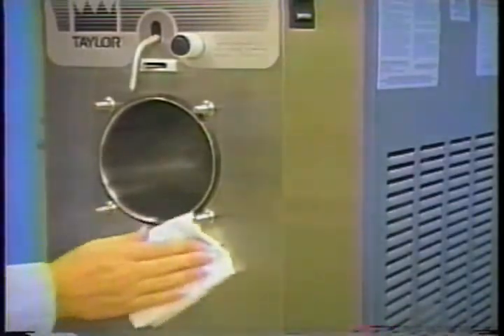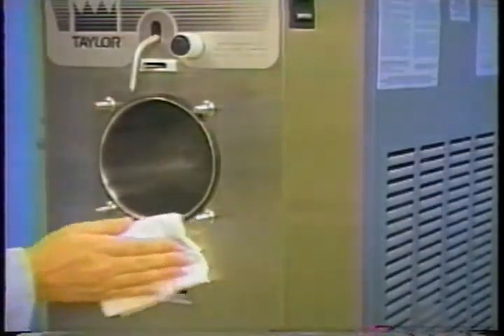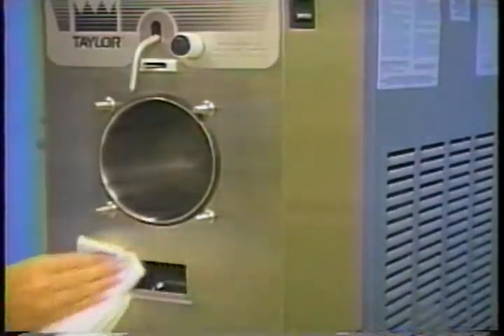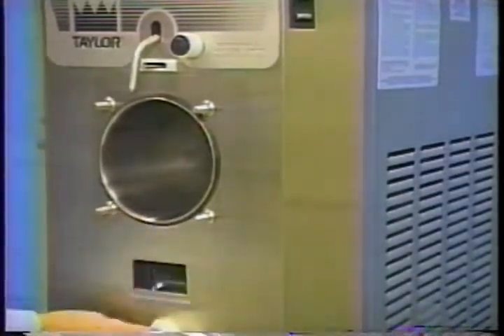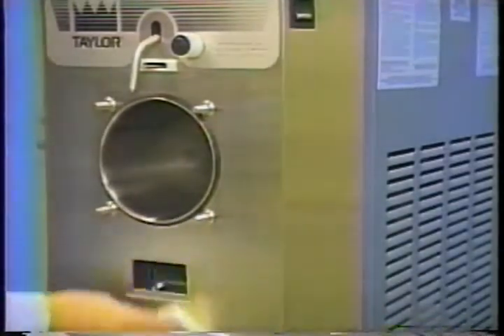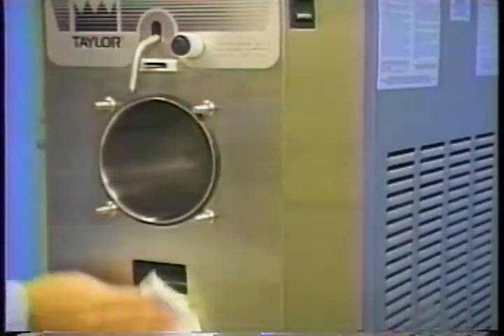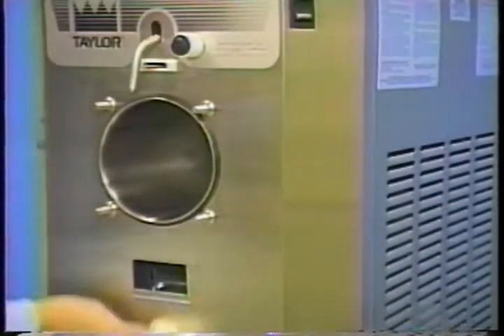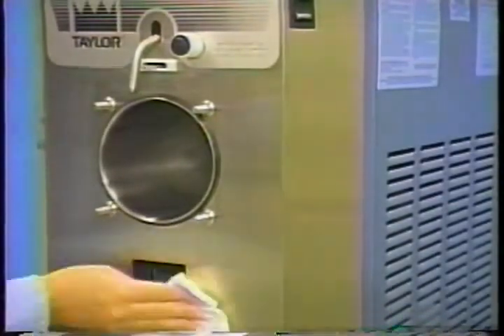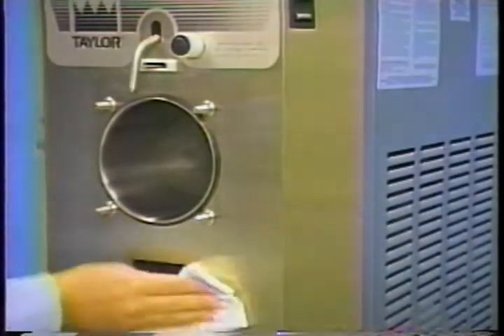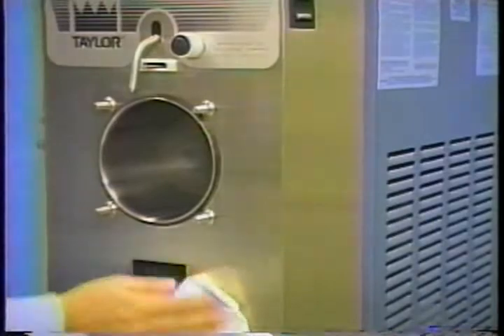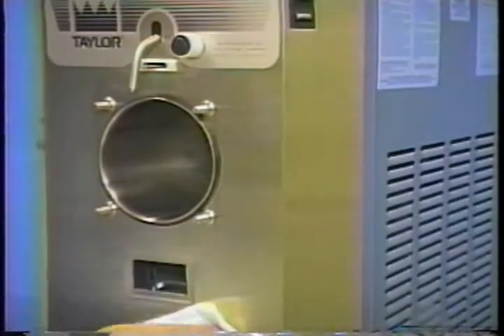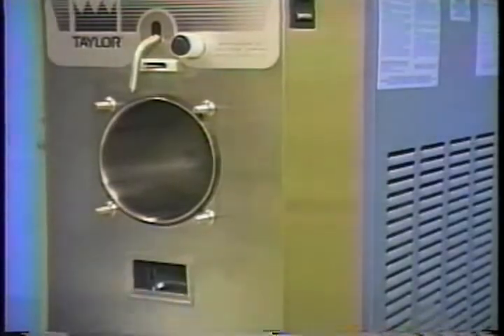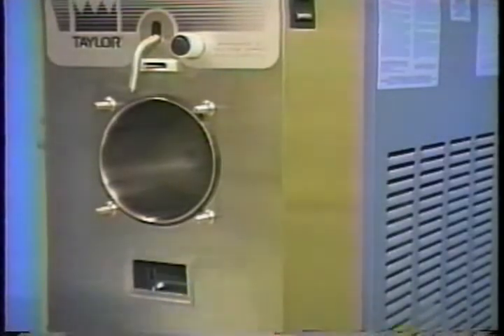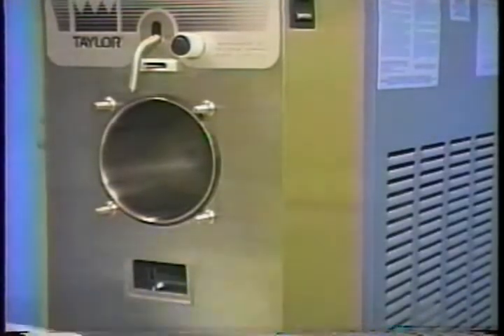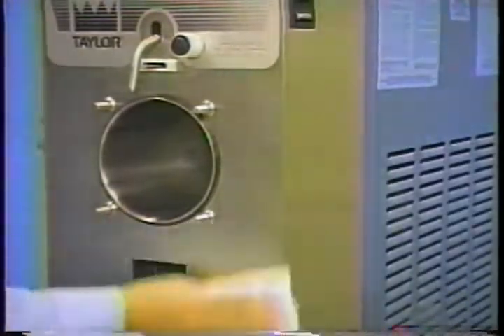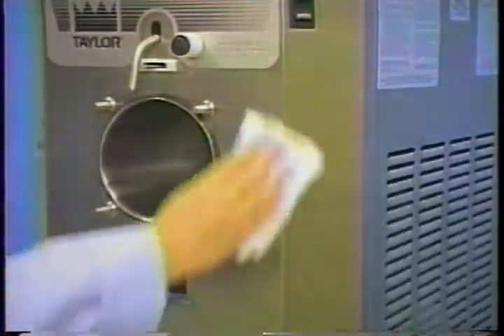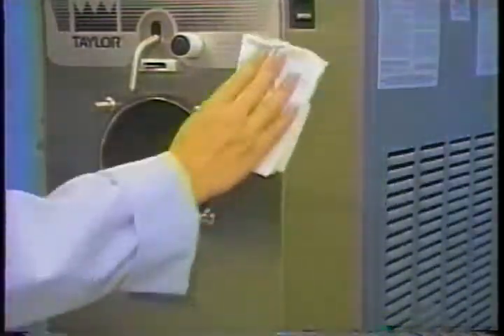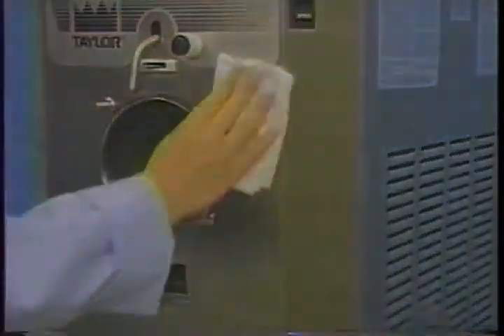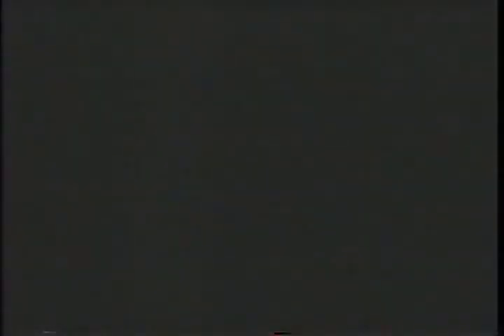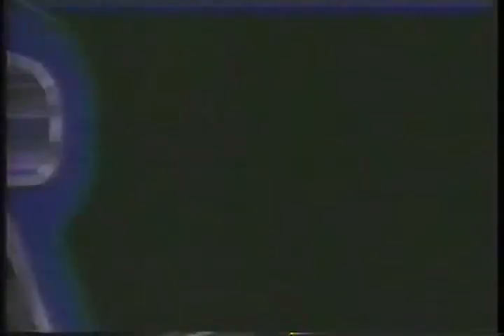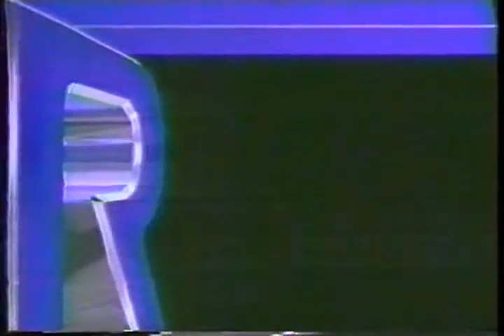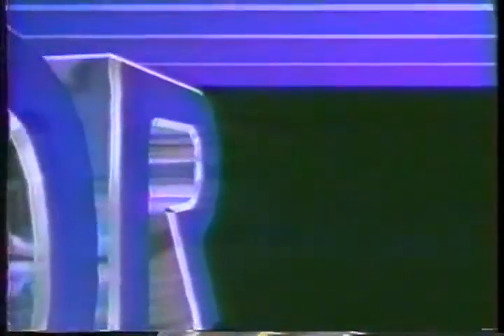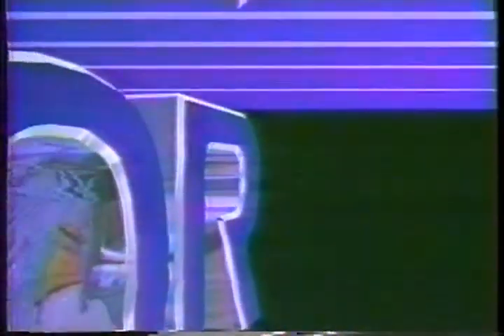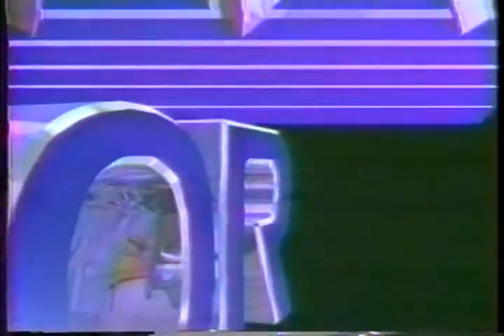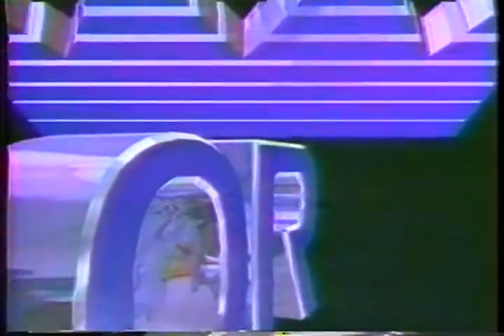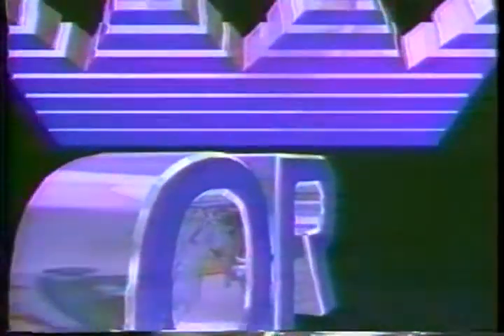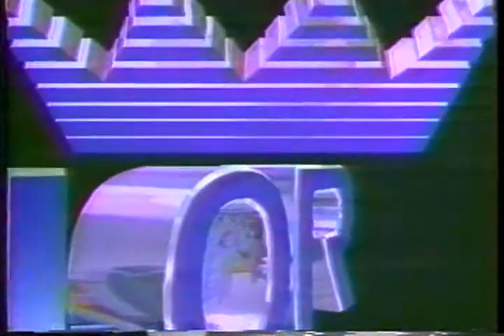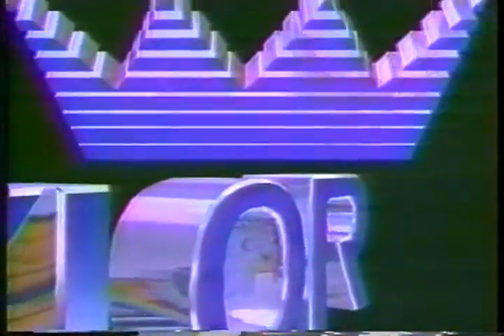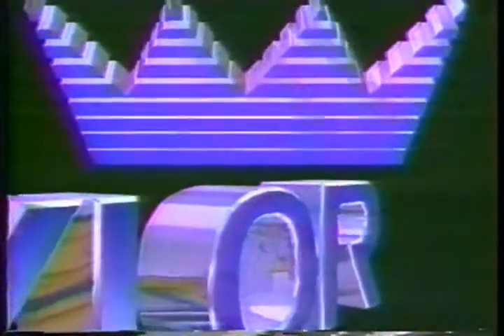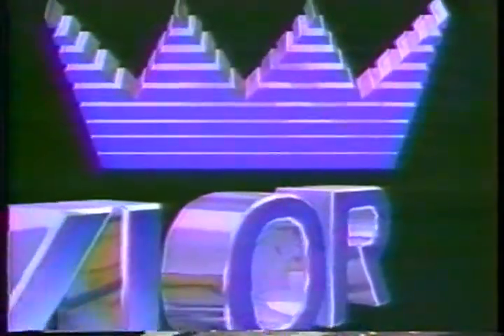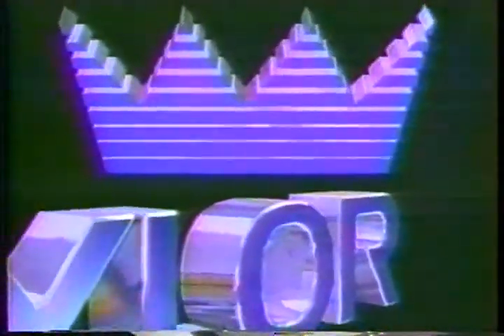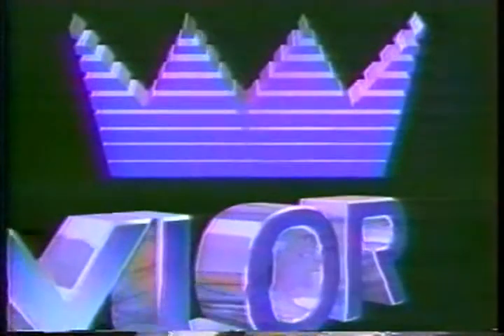Wipe clean all exterior surfaces of the freezer. The freezer is now sanitized and ready to be reassembled in the morning and filled with fresh mix. We hope this video is helpful in the proper operation of your Taylor Freezer.